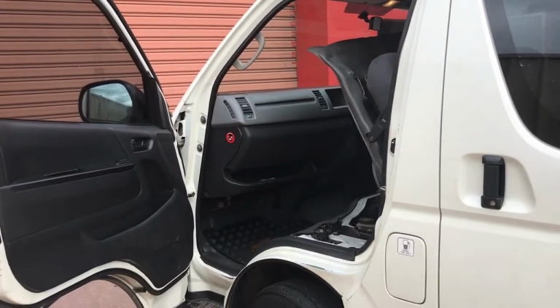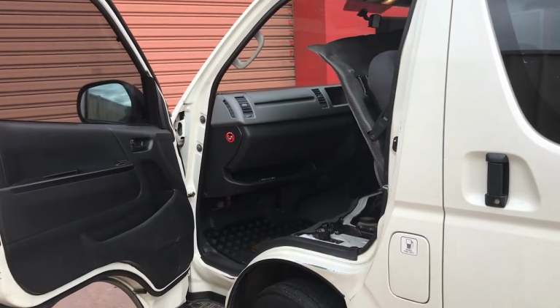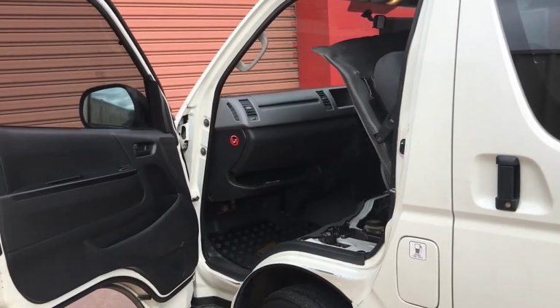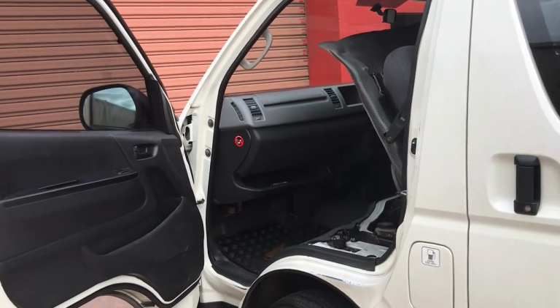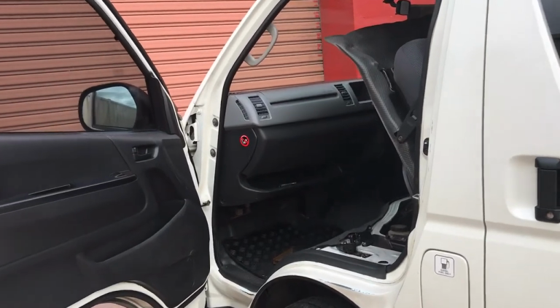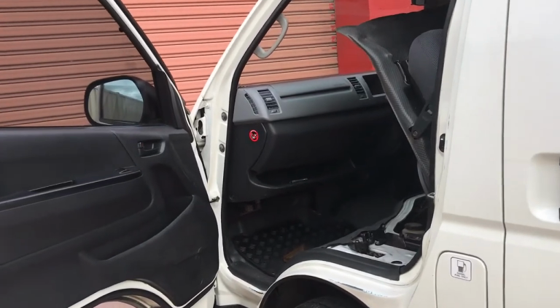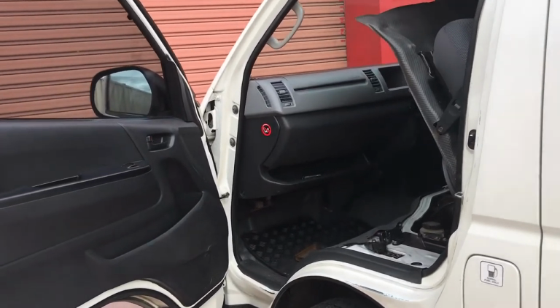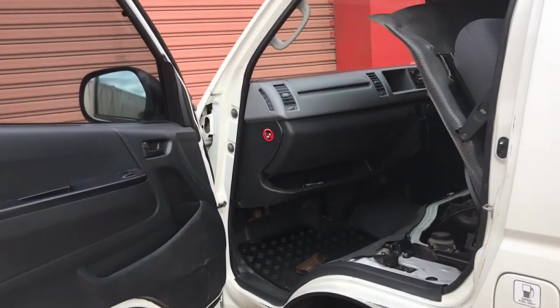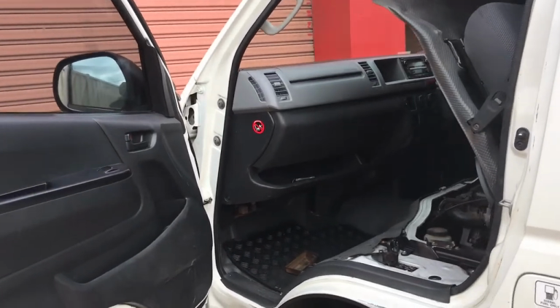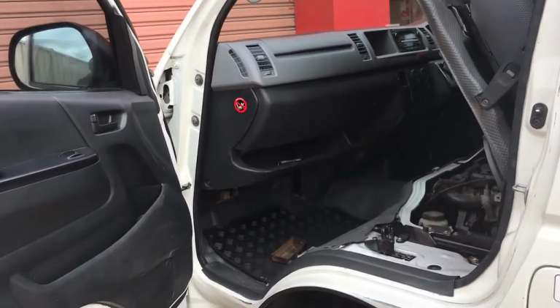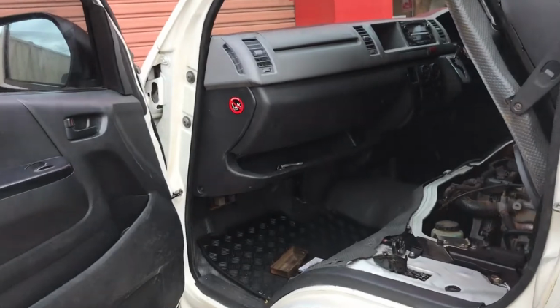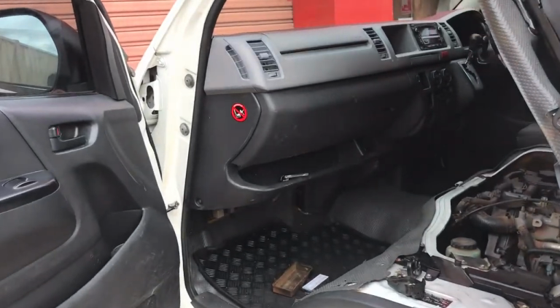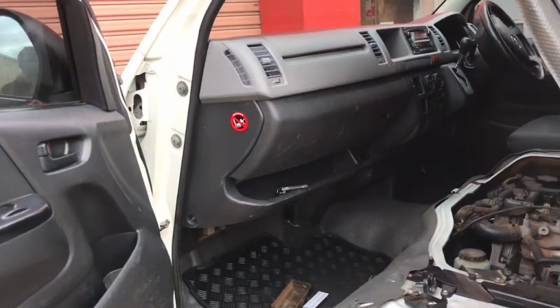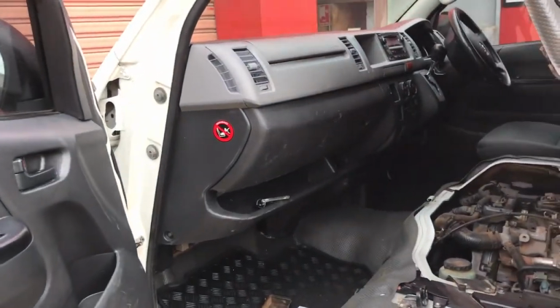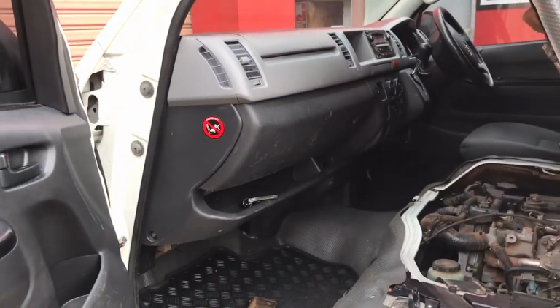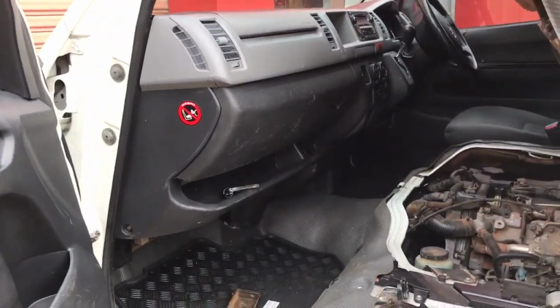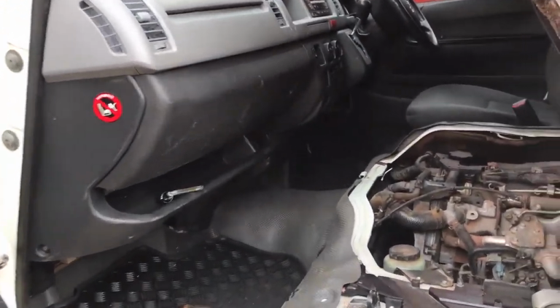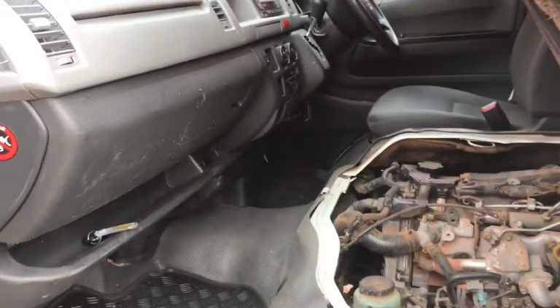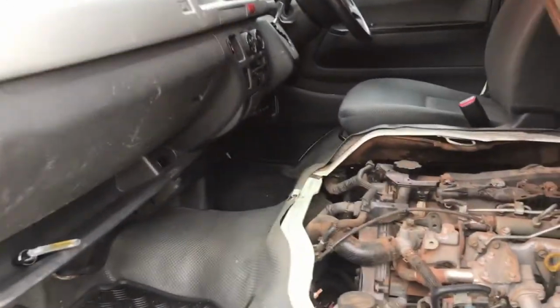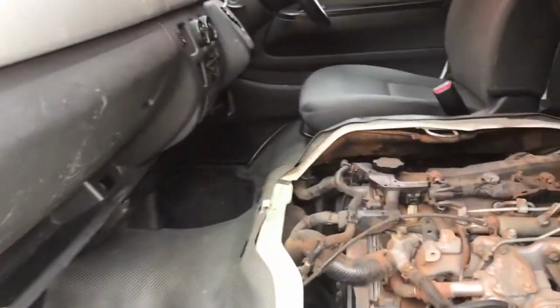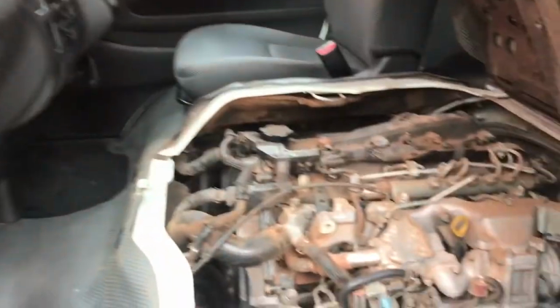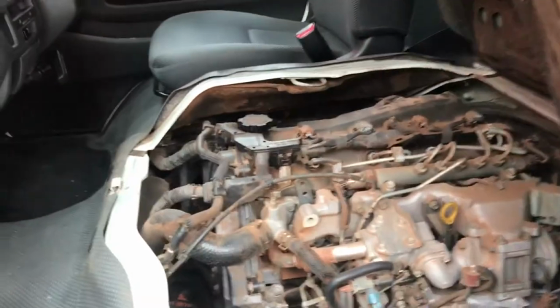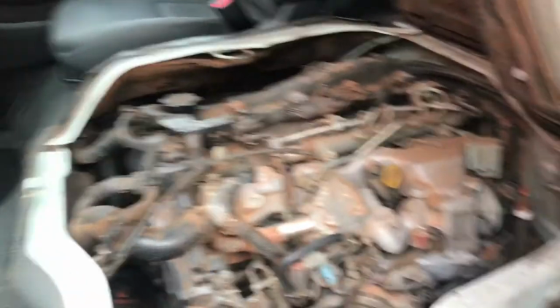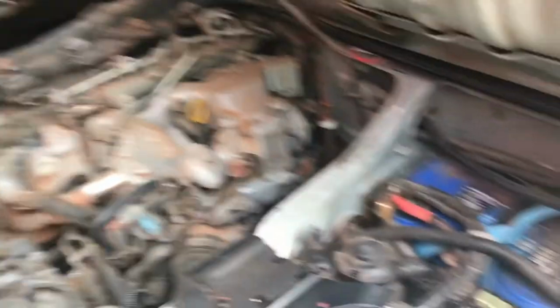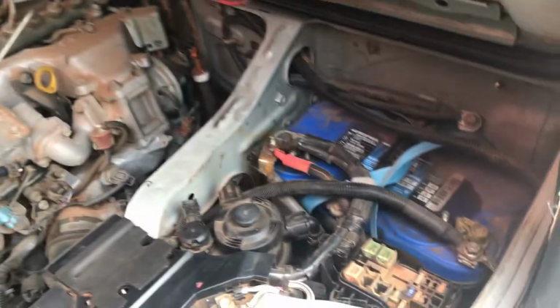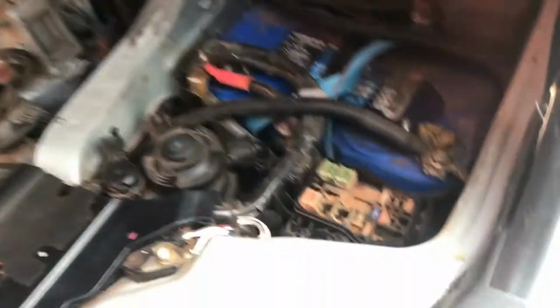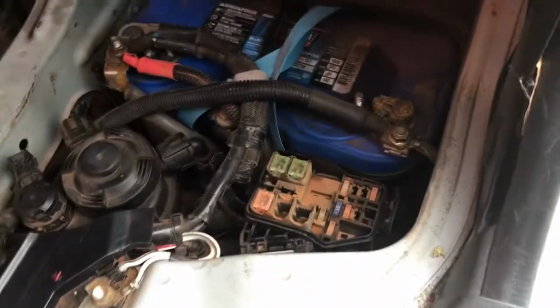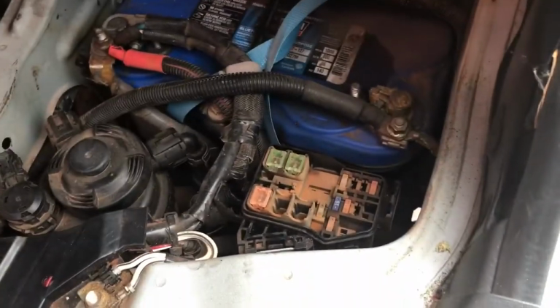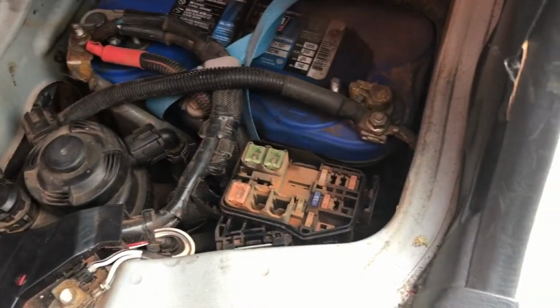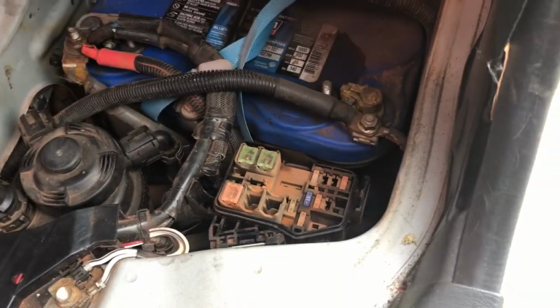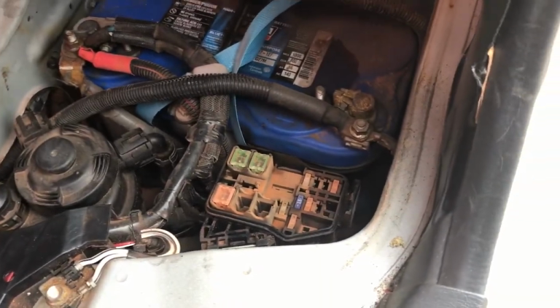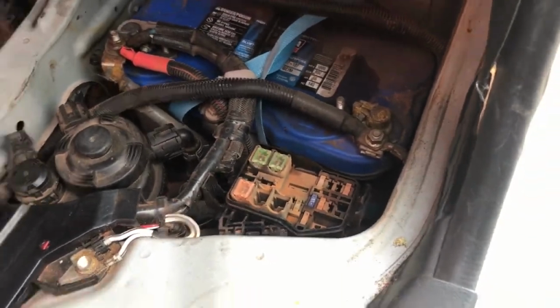Hi guys, today I'm going to show you the location of the cigar lighter fuse. There are a few fuse boxes in this car — one is next to the battery here.